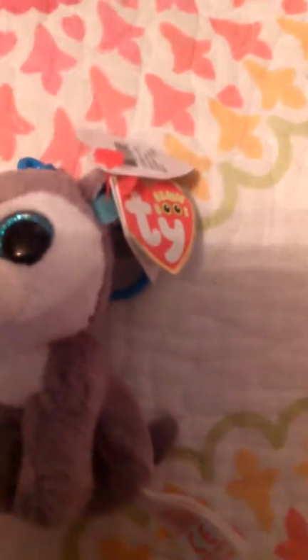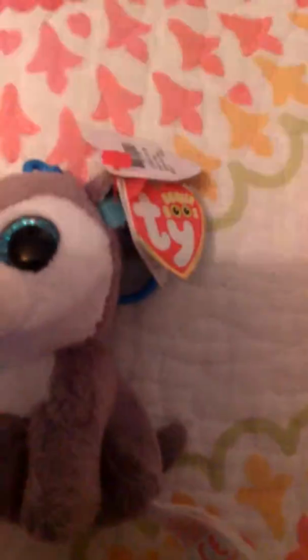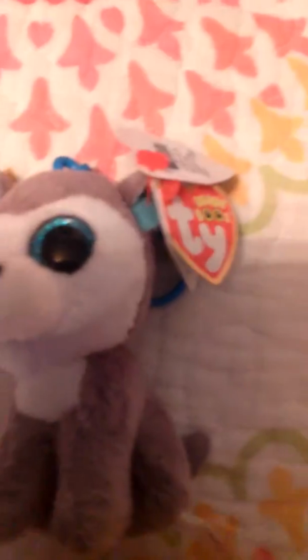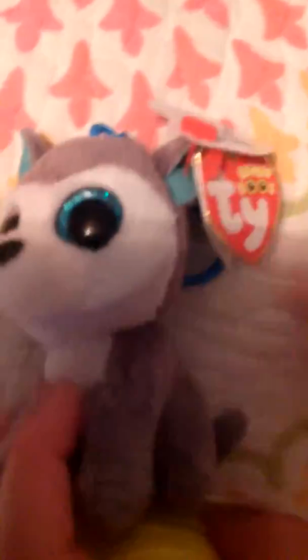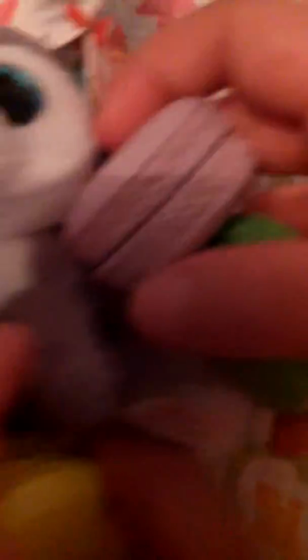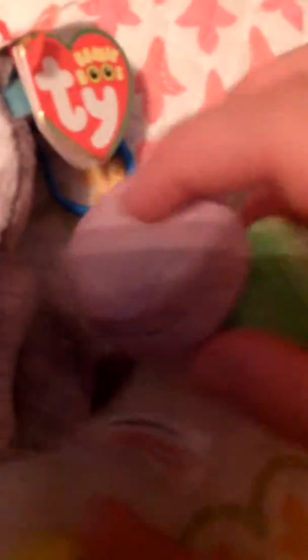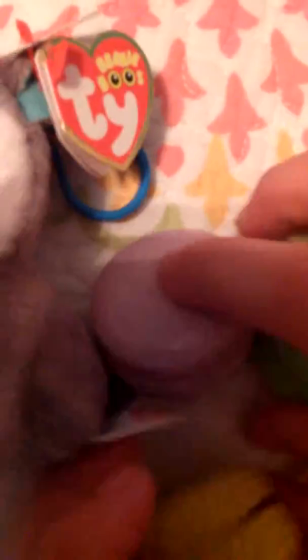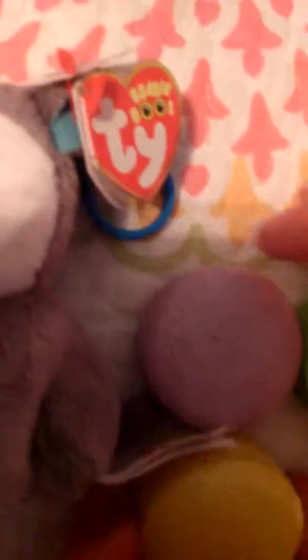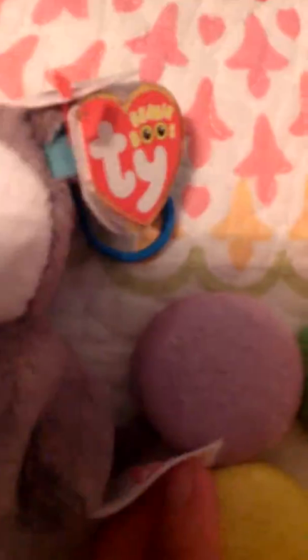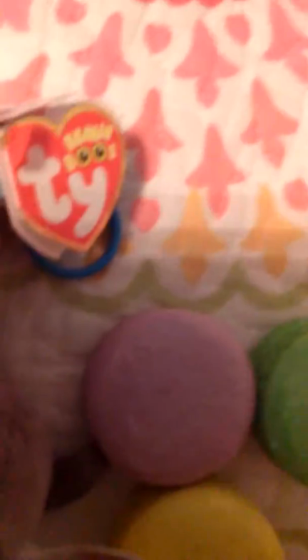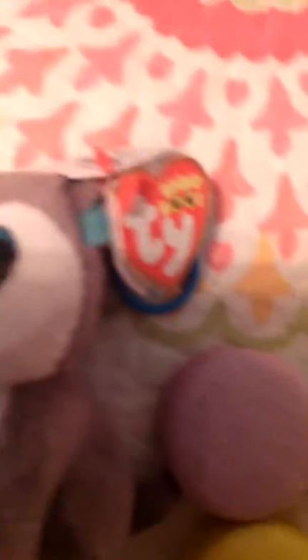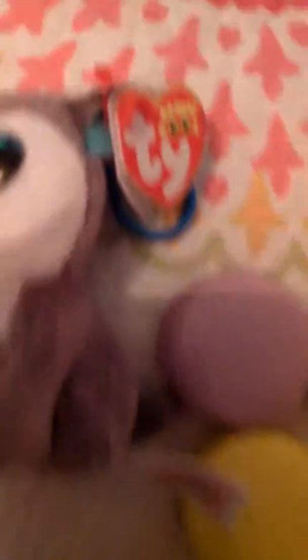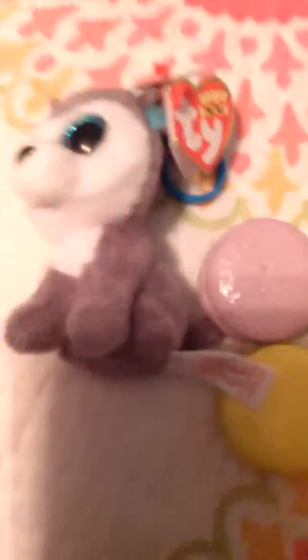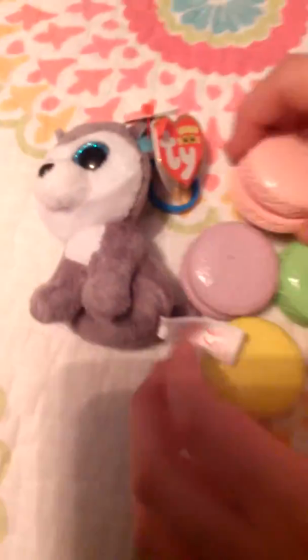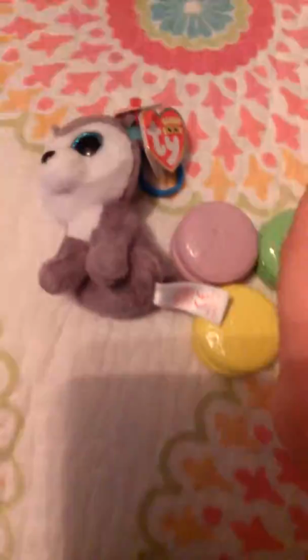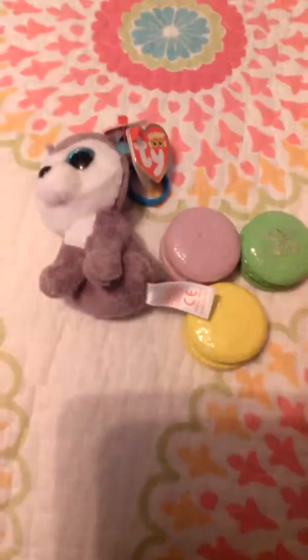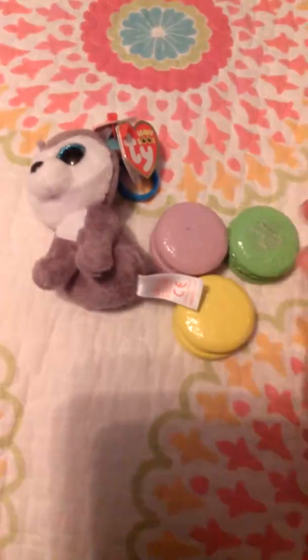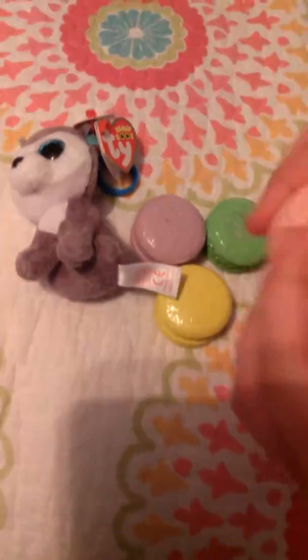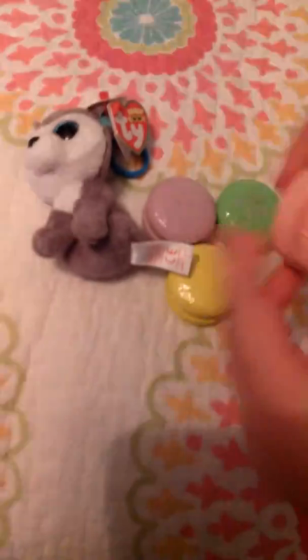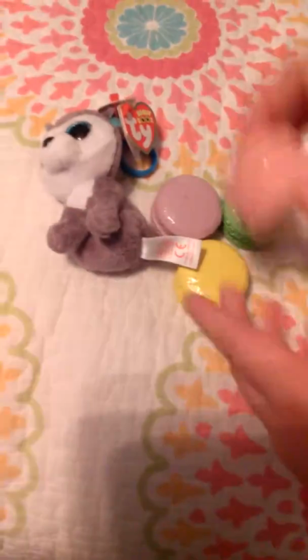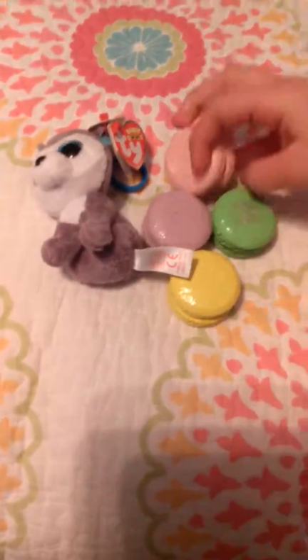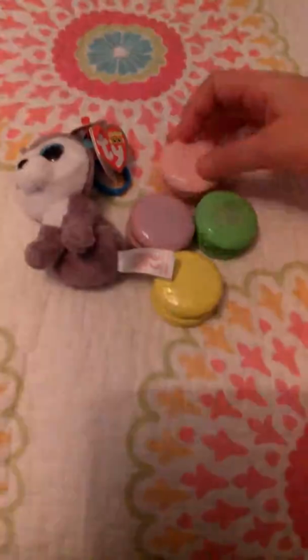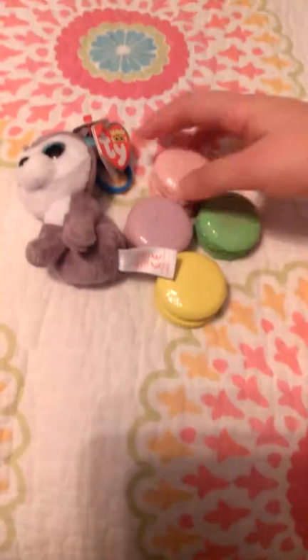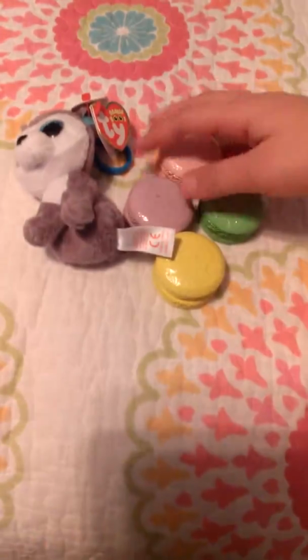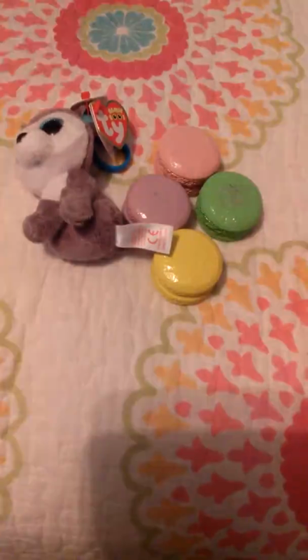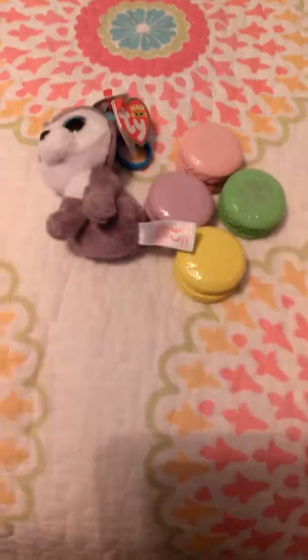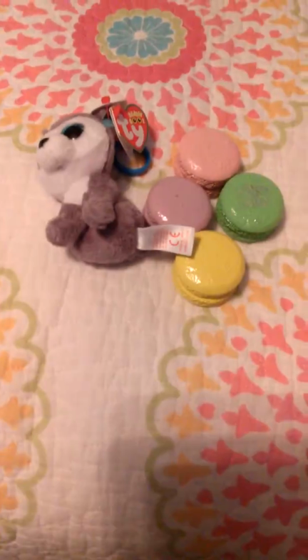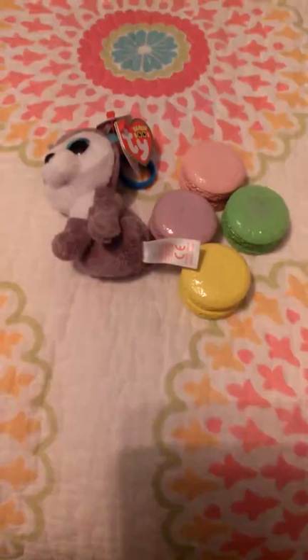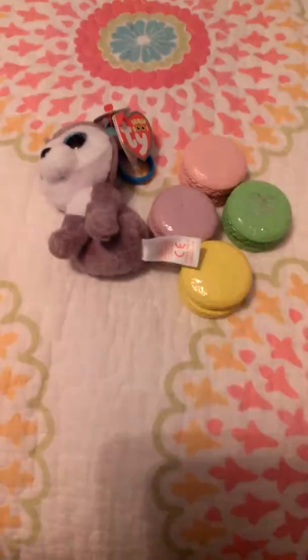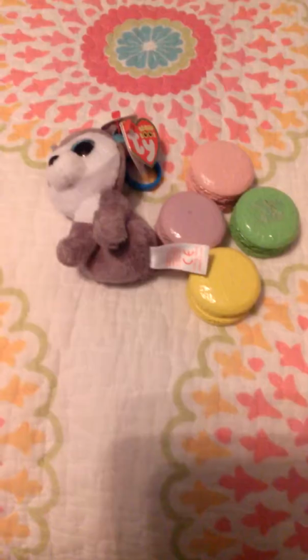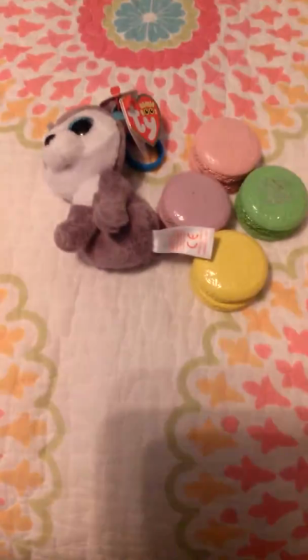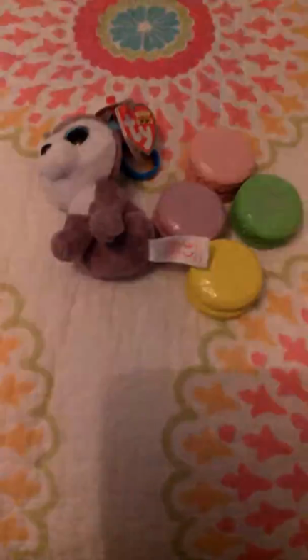That is all for this little haul and it's really small, but I told you in the beginning it's a small haul. So thank you for watching. Like, subscribe, and comment. Bye!